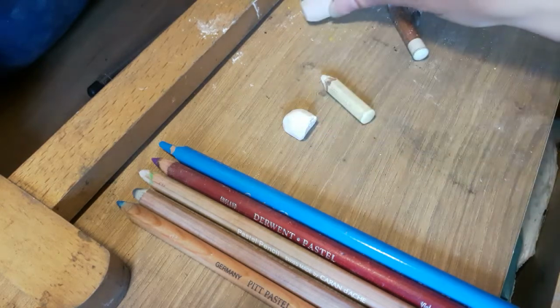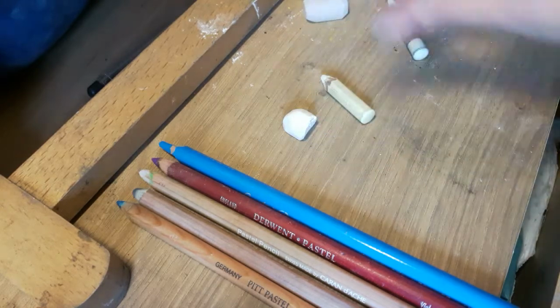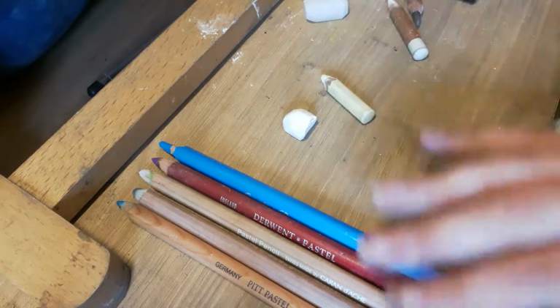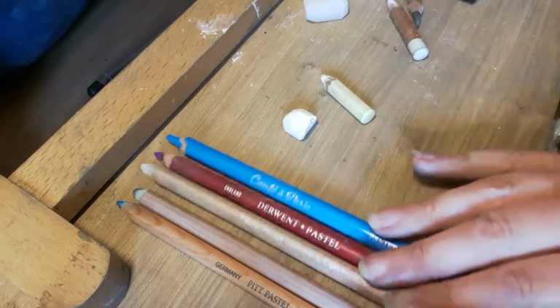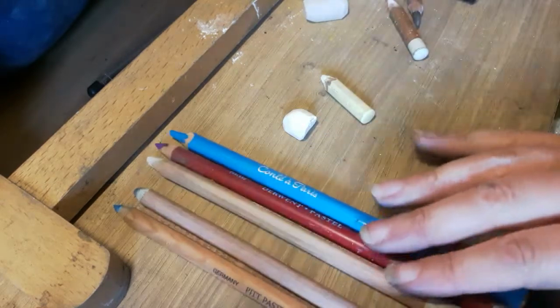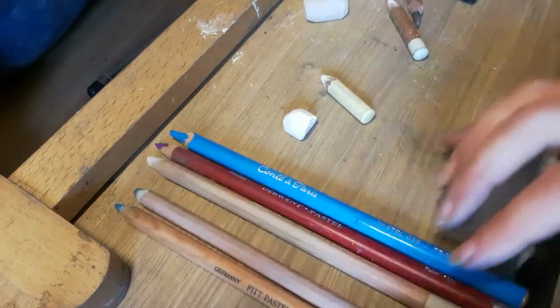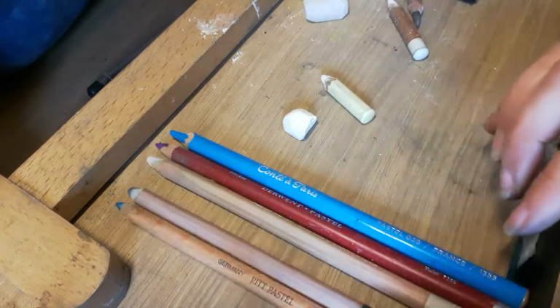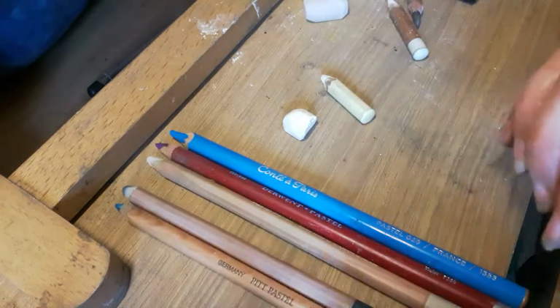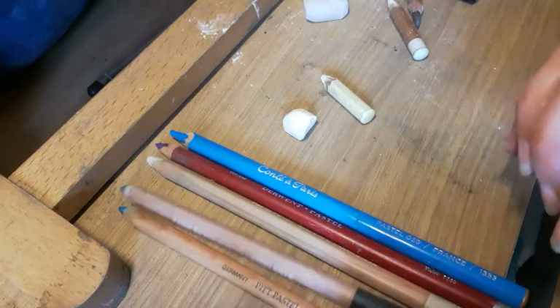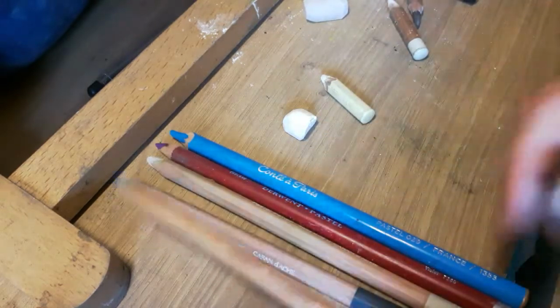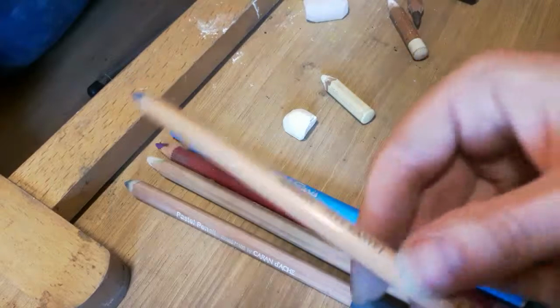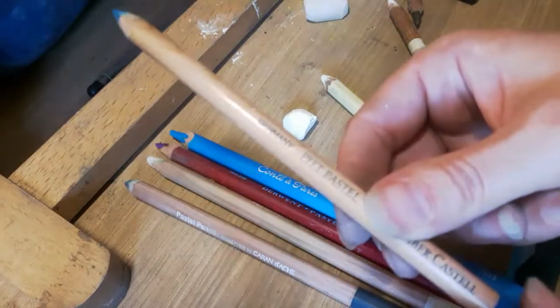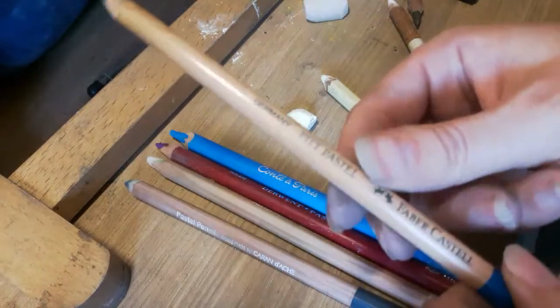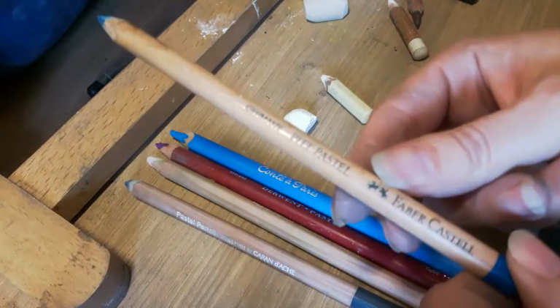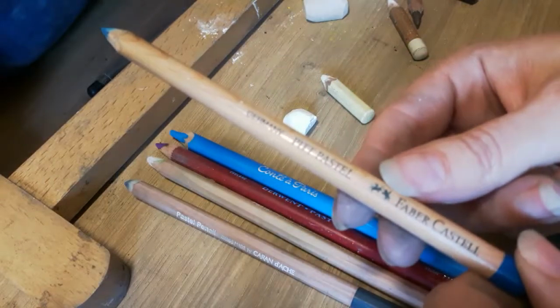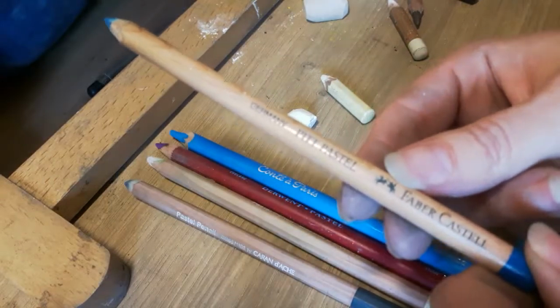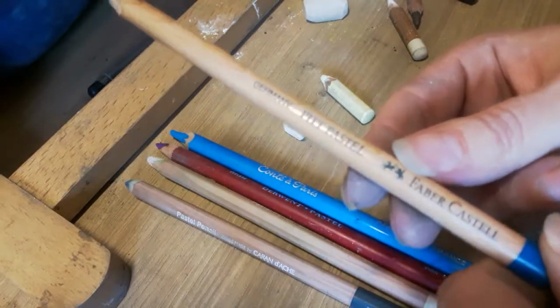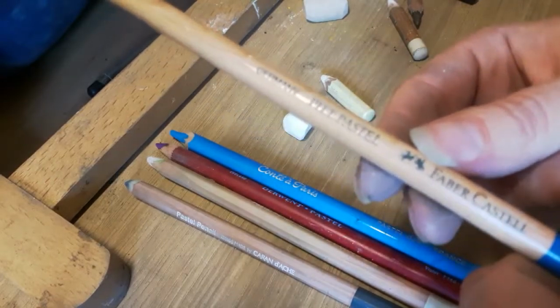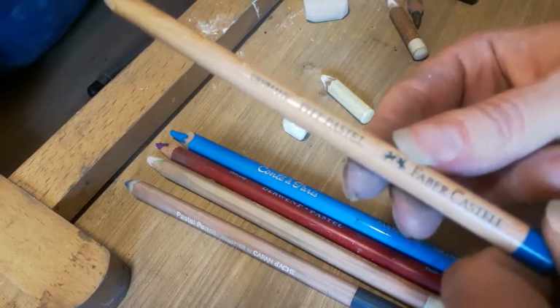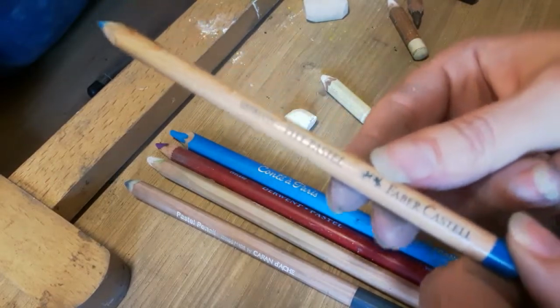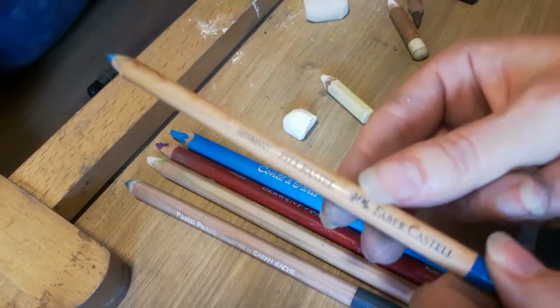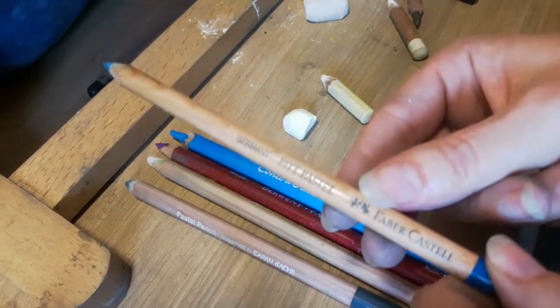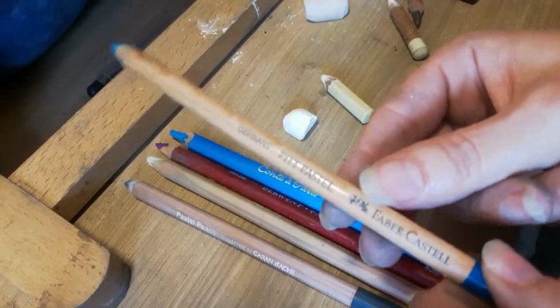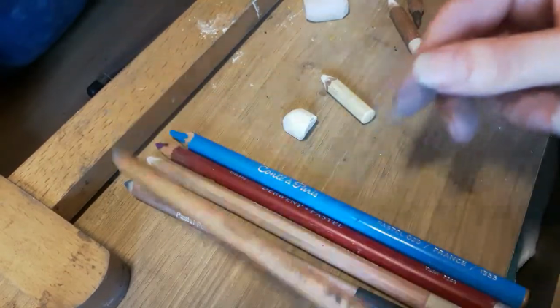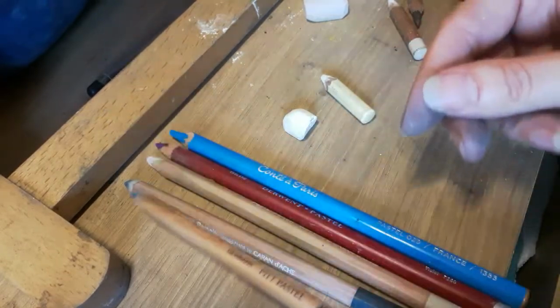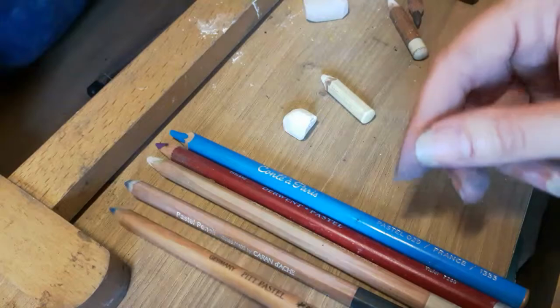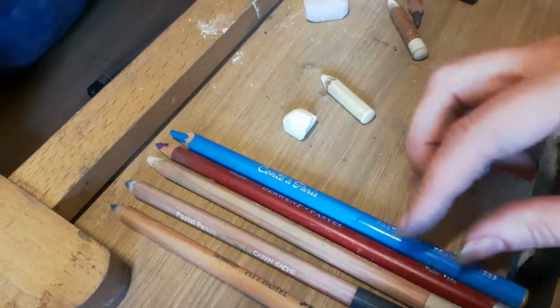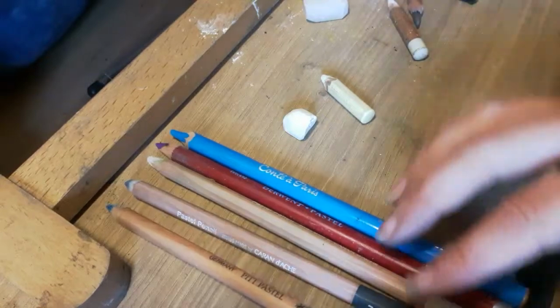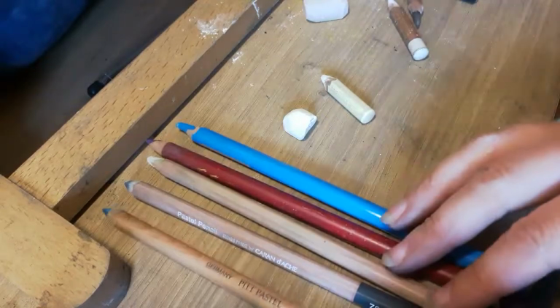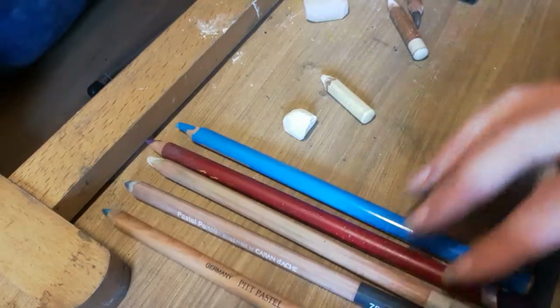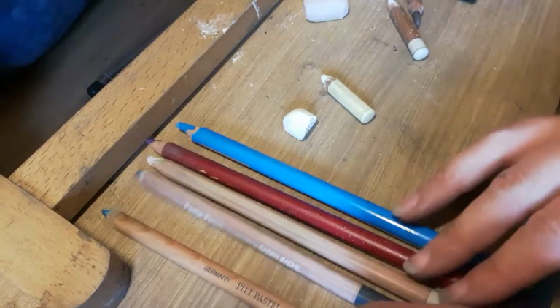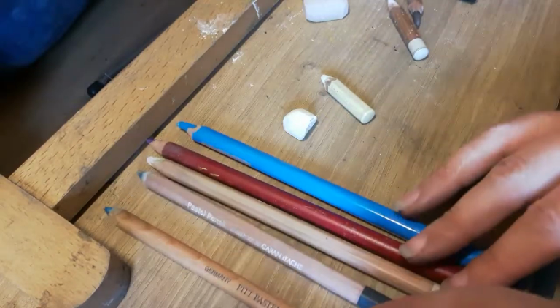I use some pencils as well for fine detail and I use the Pitt pastels from Faber-Castell. I work on velour paper so I need quite soft pastels.